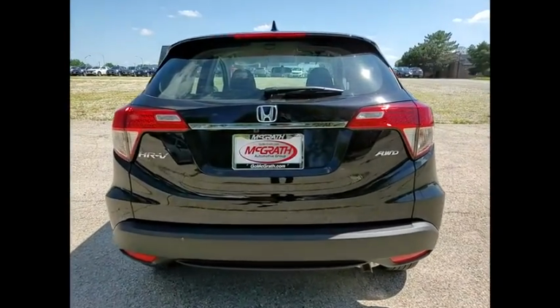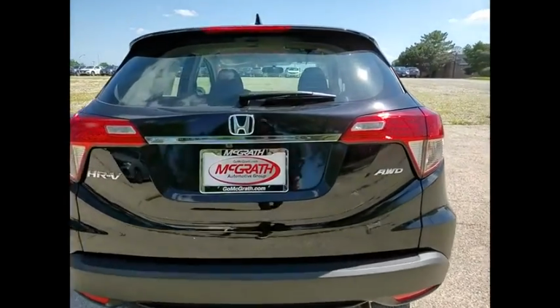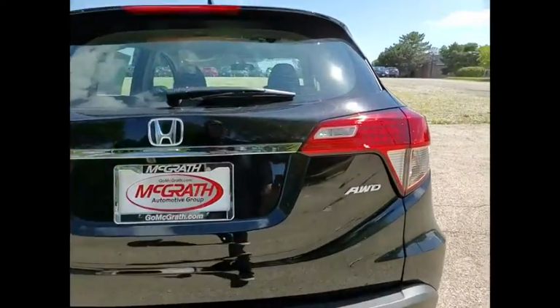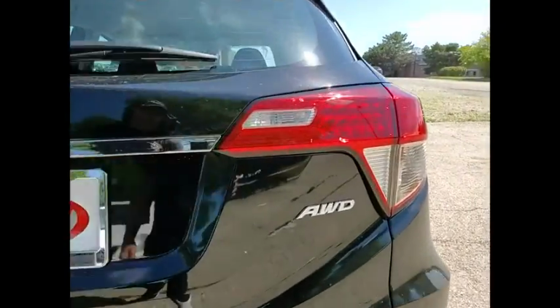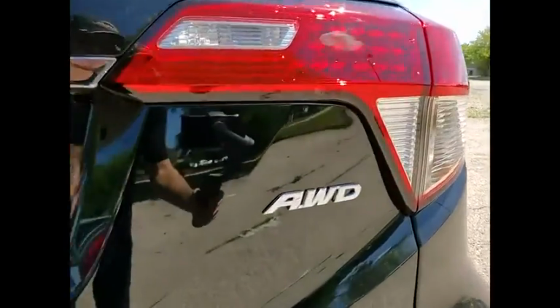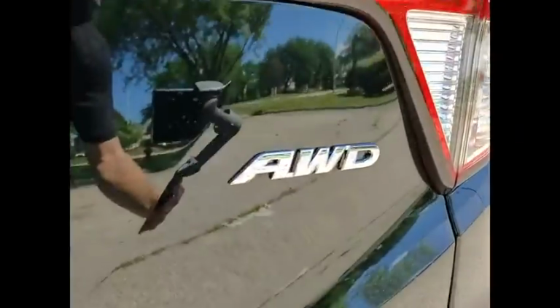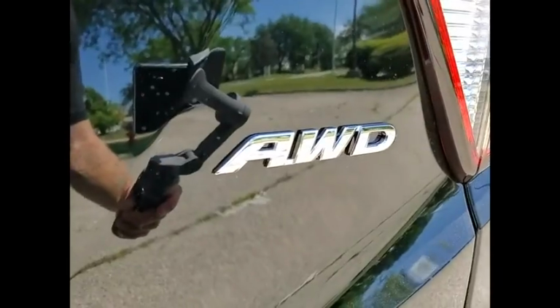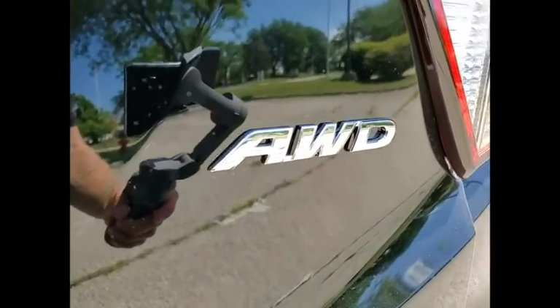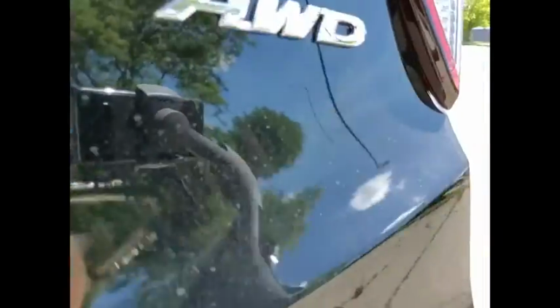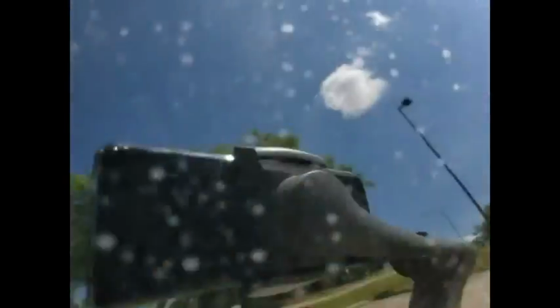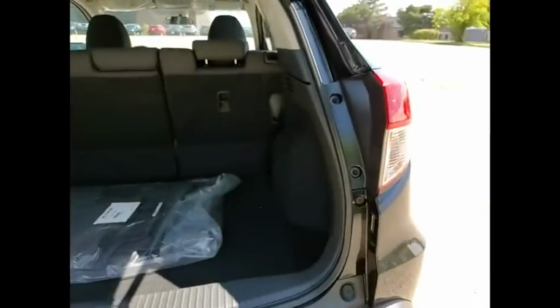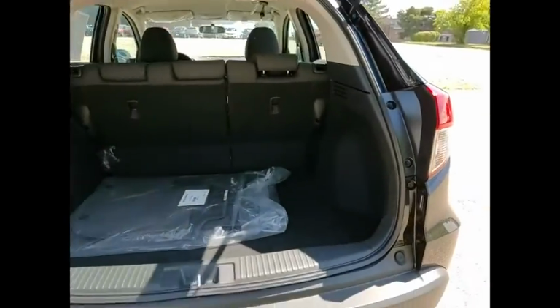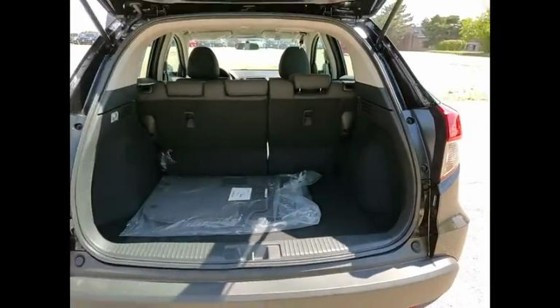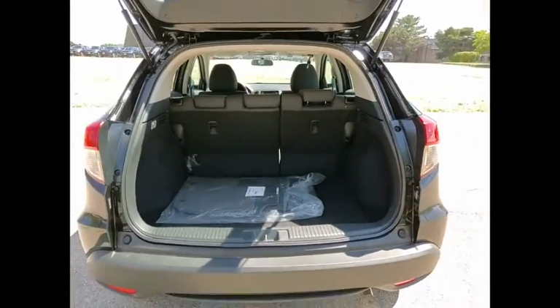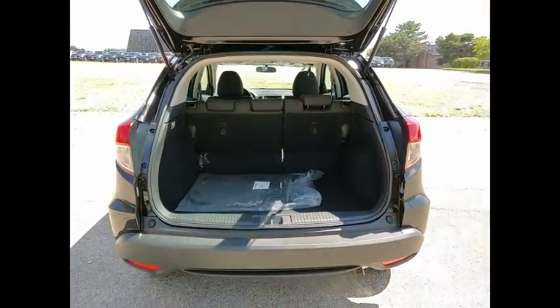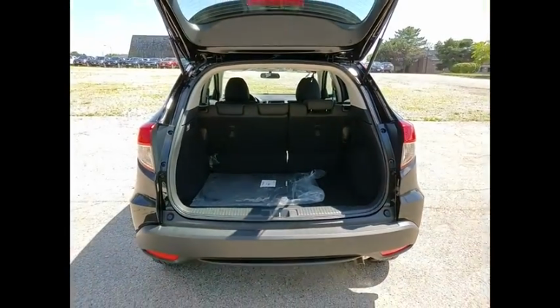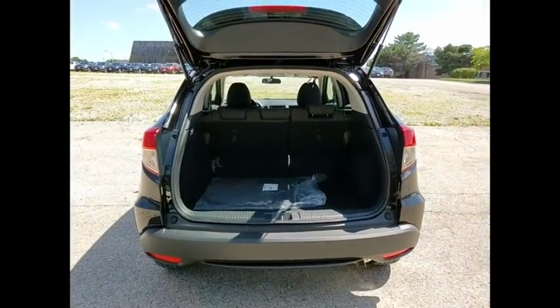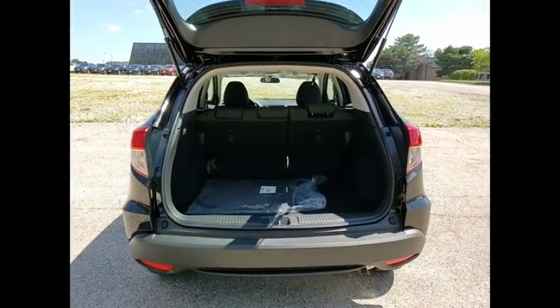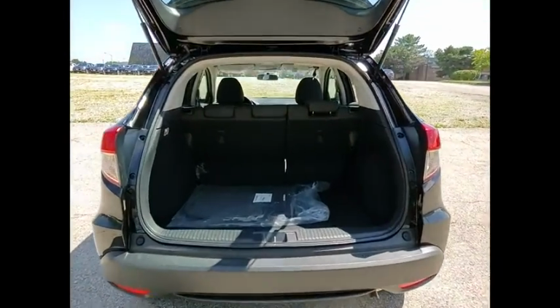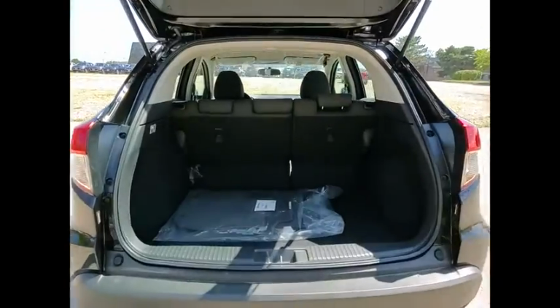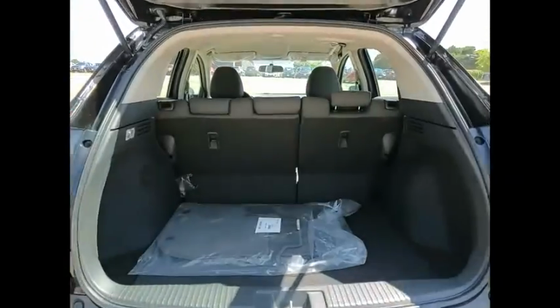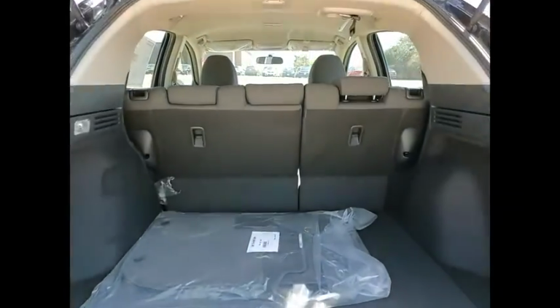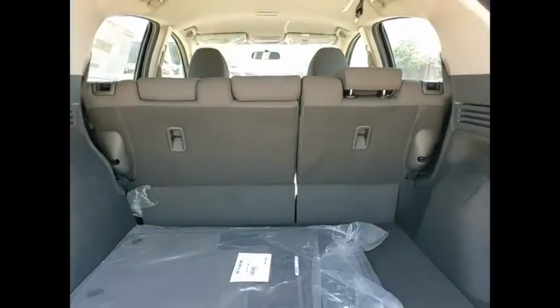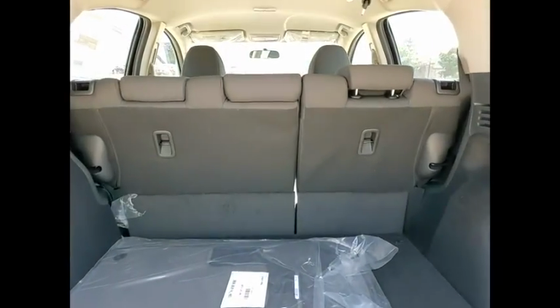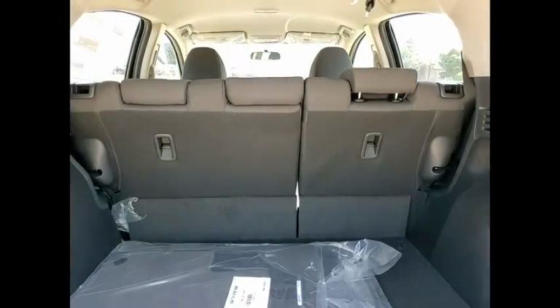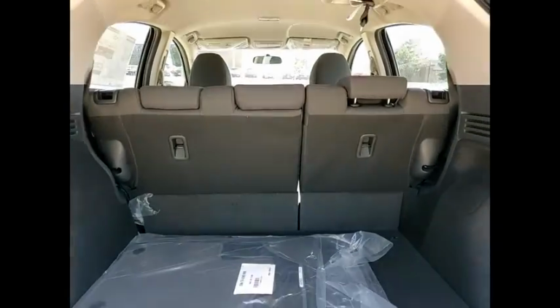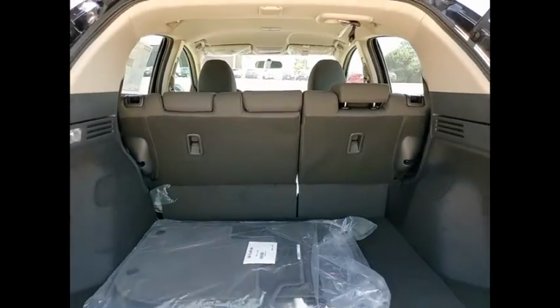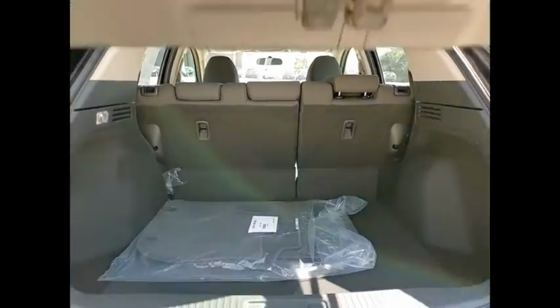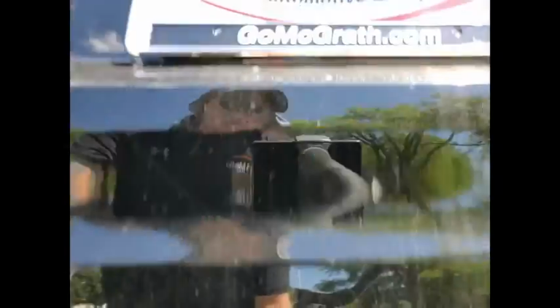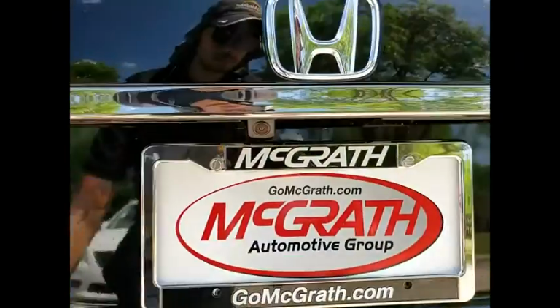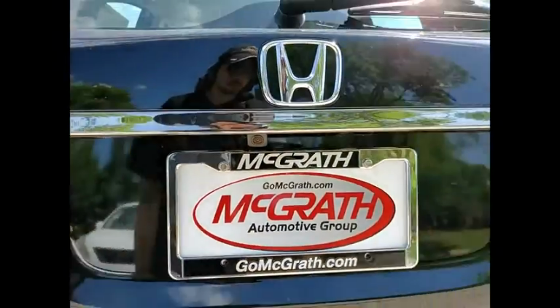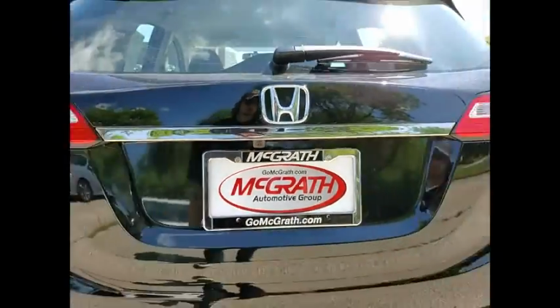Tire pressure monitor, all-wheel drive, aluminum wheels, rear spoiler, brake assist, traction control, stability control, daytime running lights, engine immobilizer, tires, front performance.